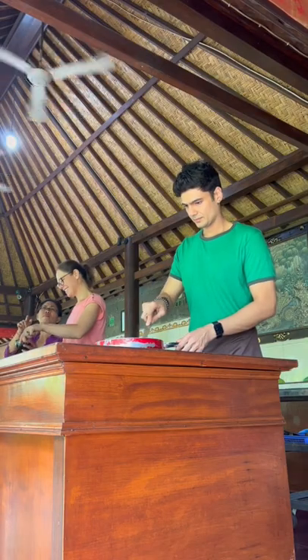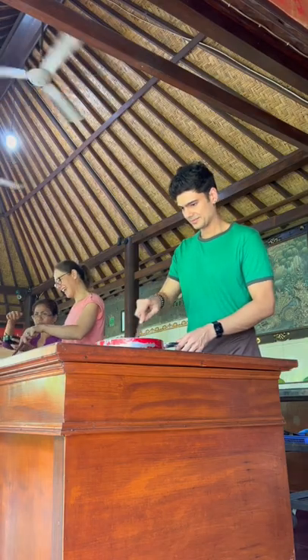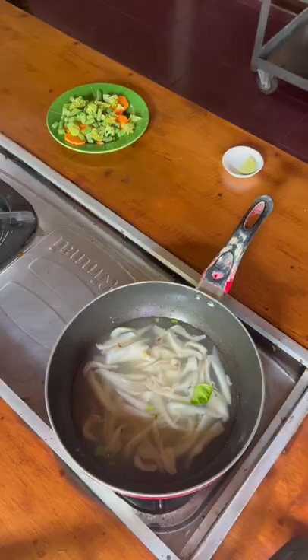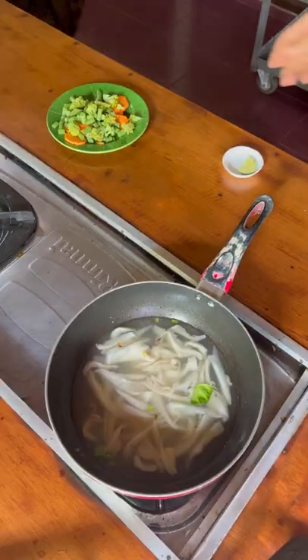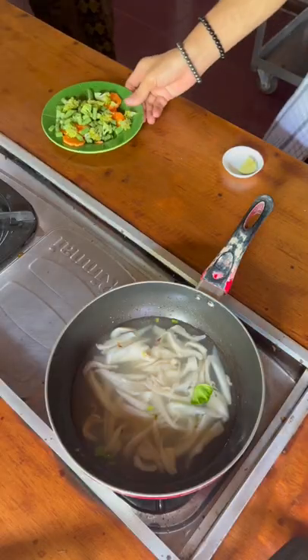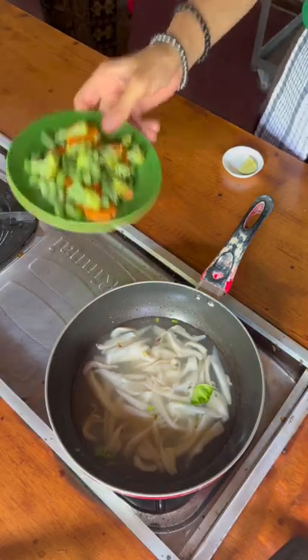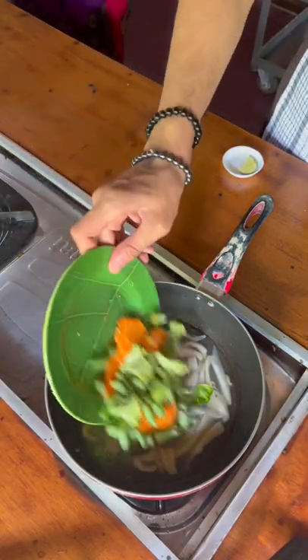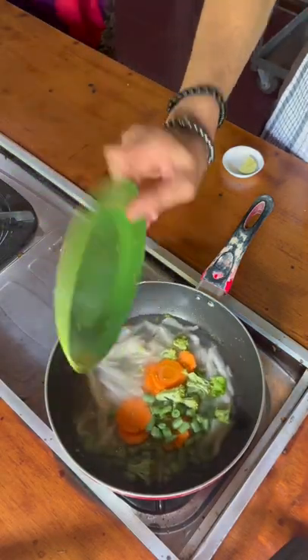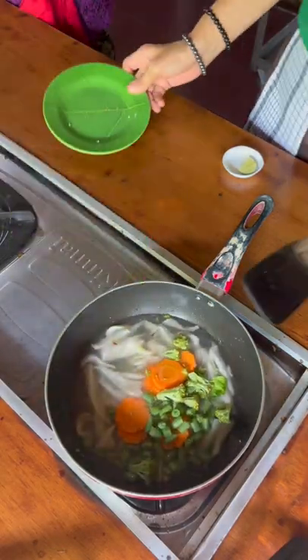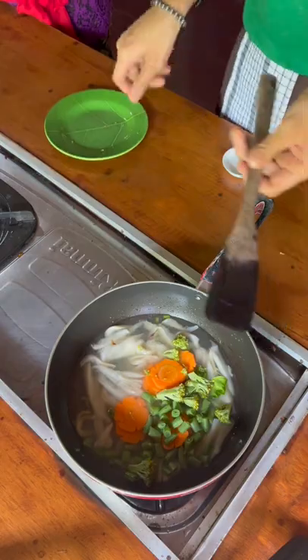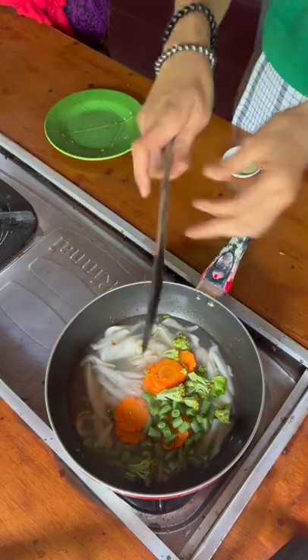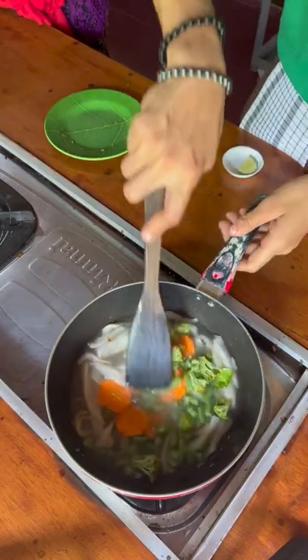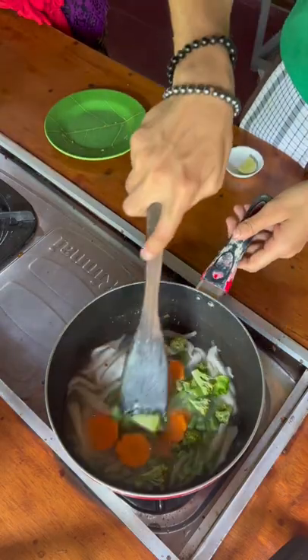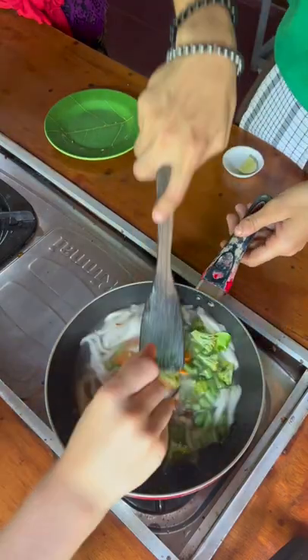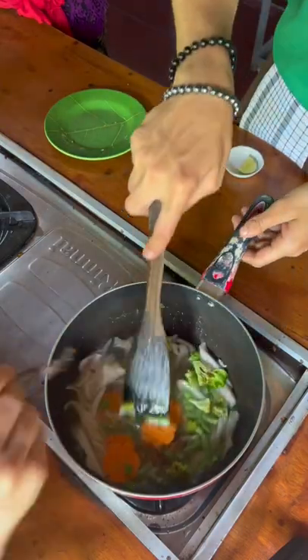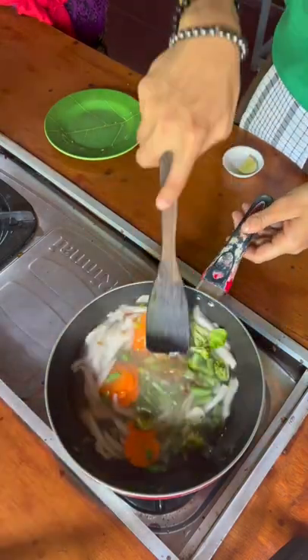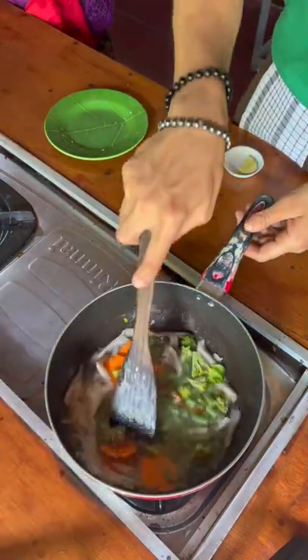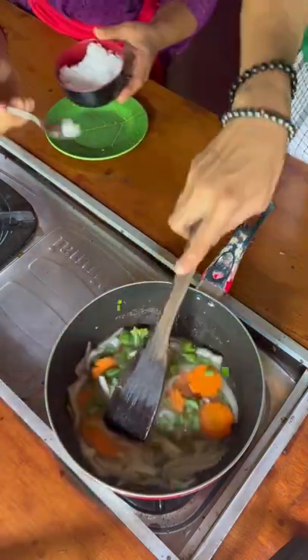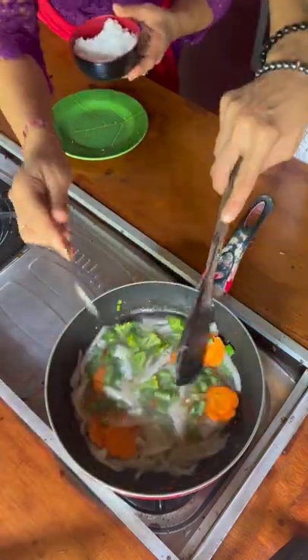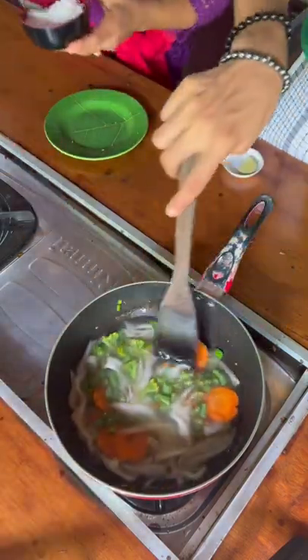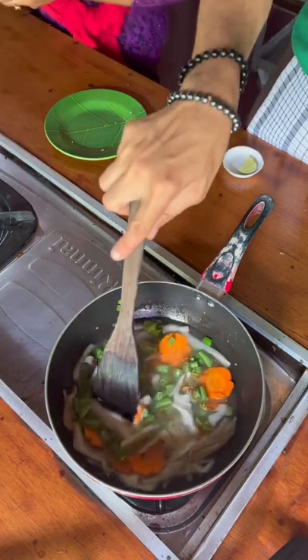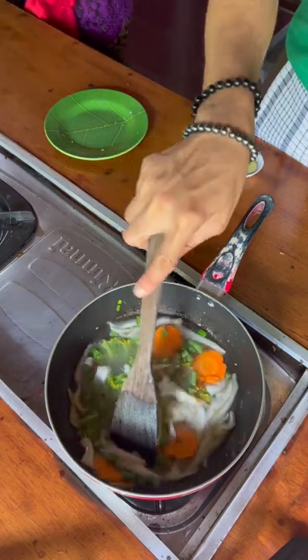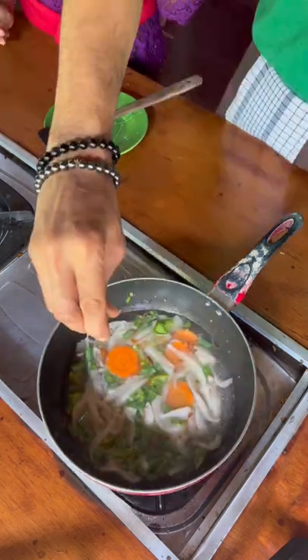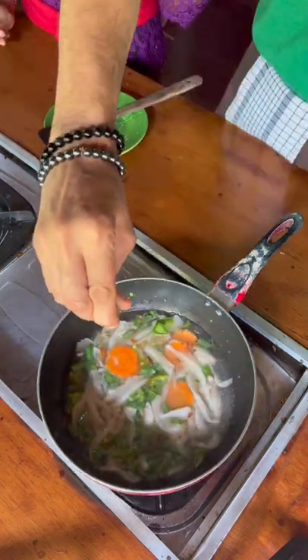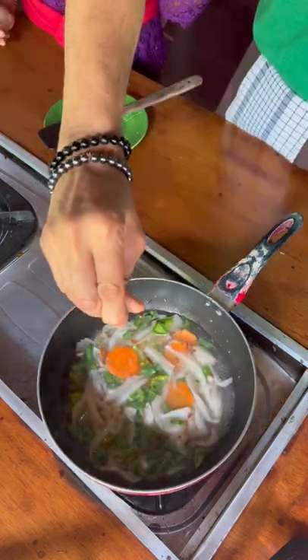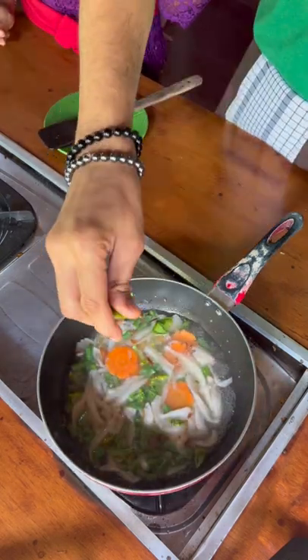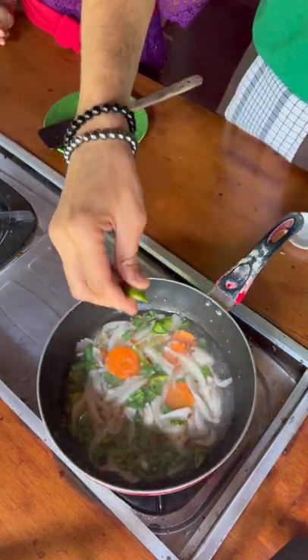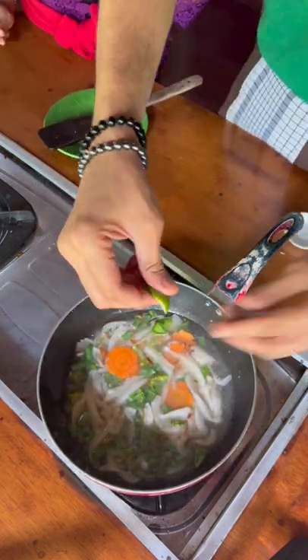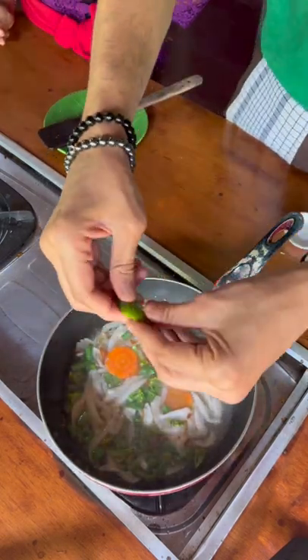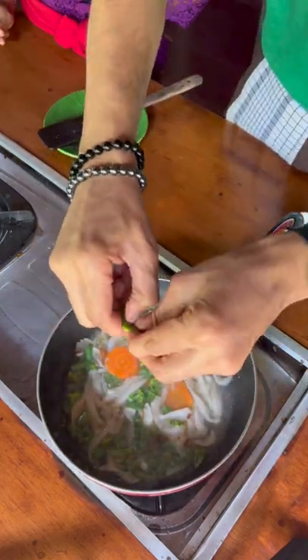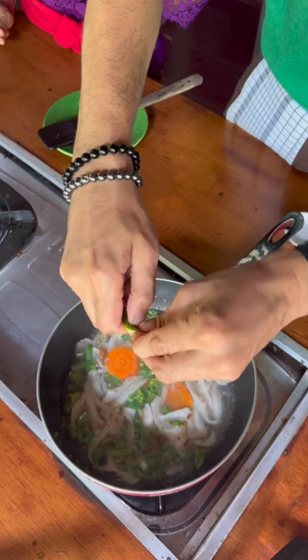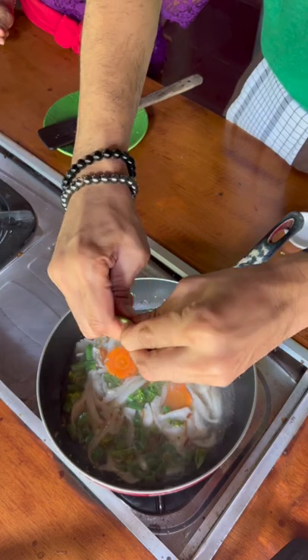Now just stir it for a while so your soup gets a nice consistency. It's got carrot, broccoli, and beans. Put it in now, and cook it with a little bit of cayenne pepper and a little bit of salt. If you want, add some nimbu (lime) — just make sure you don't get any seeds into it.